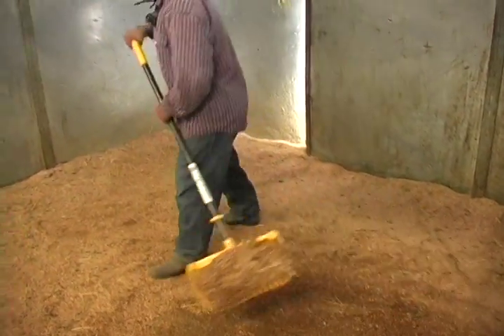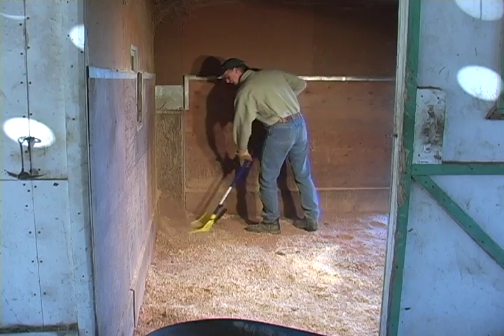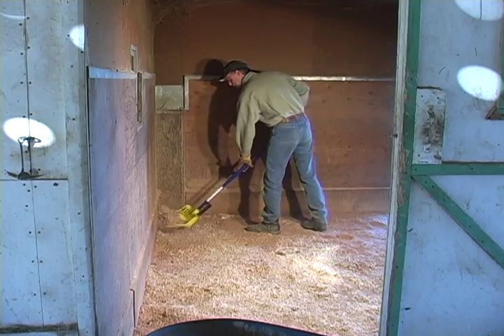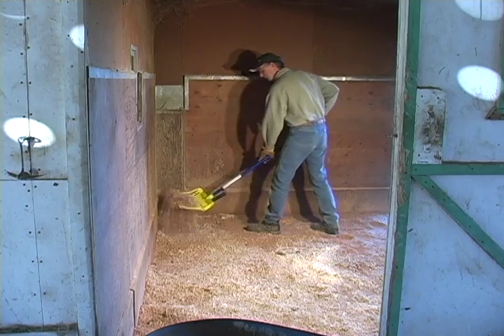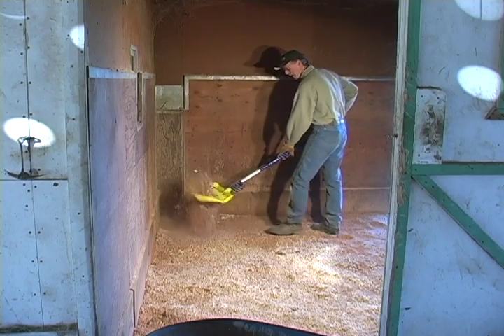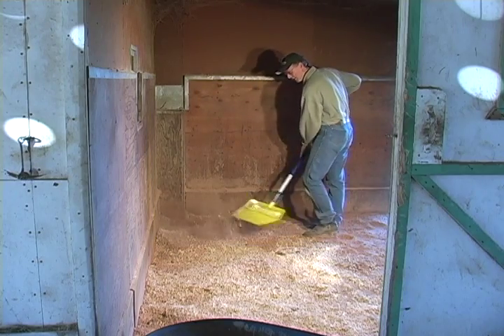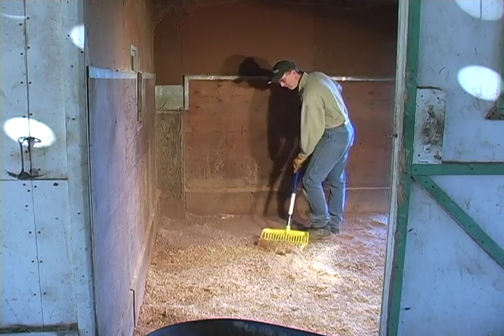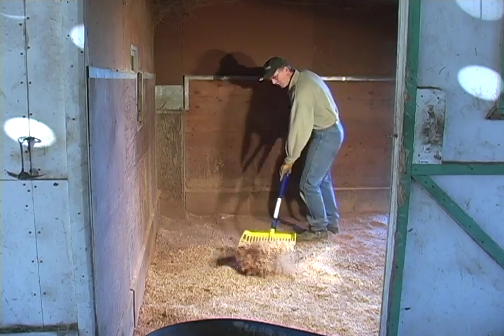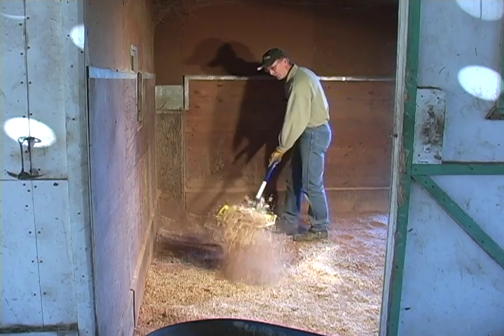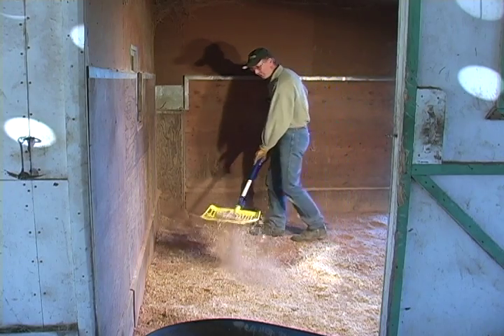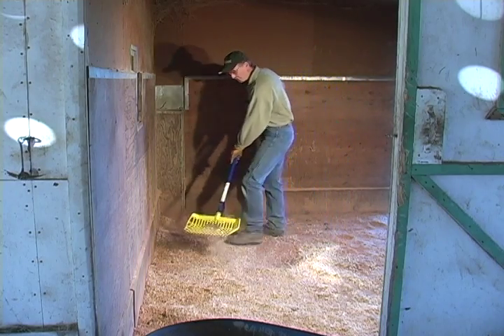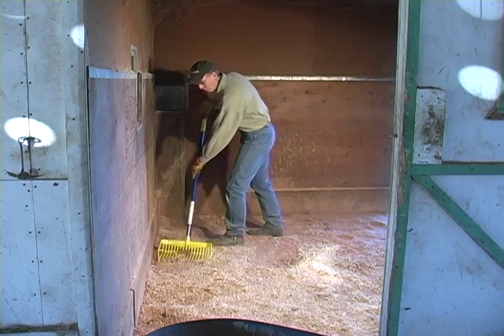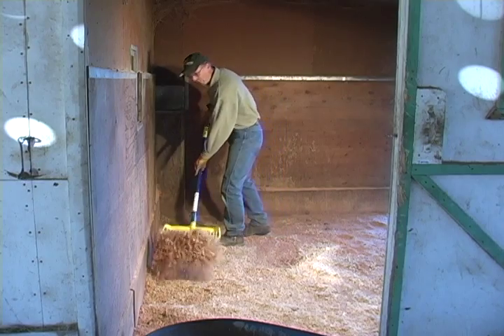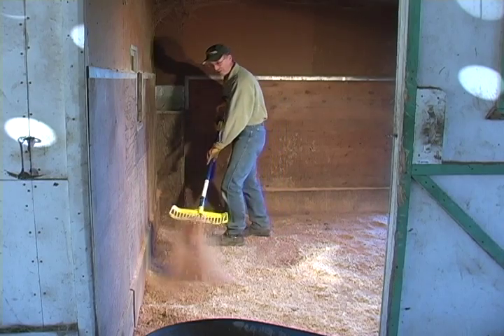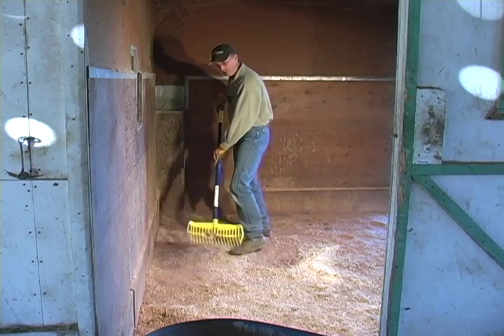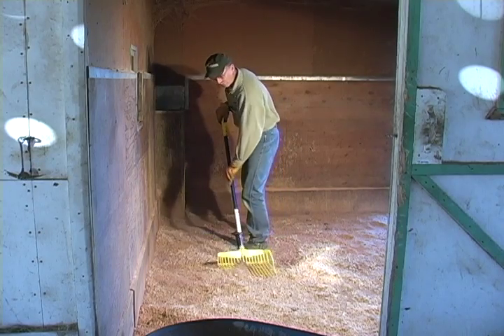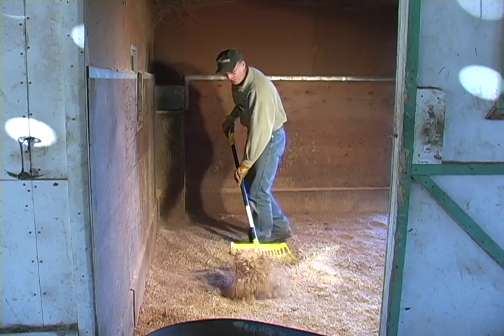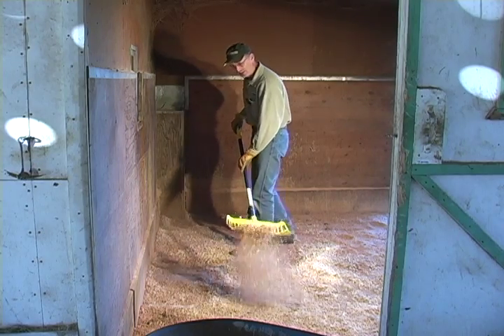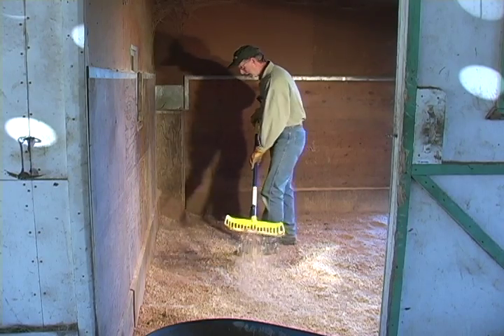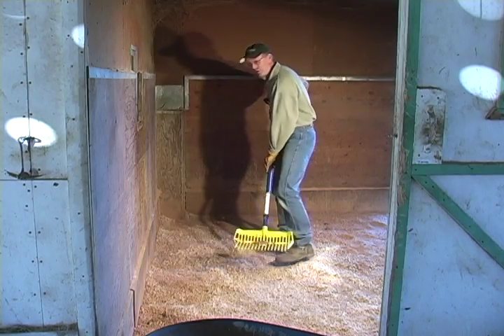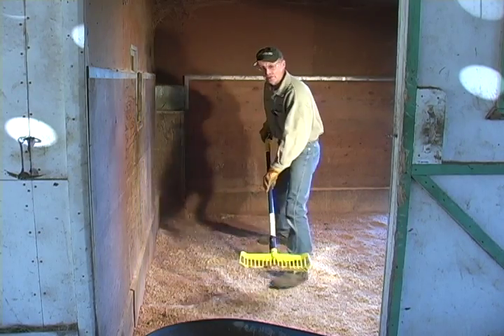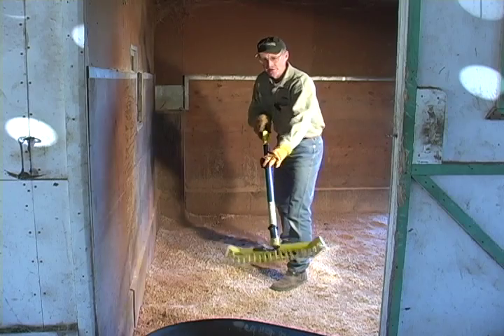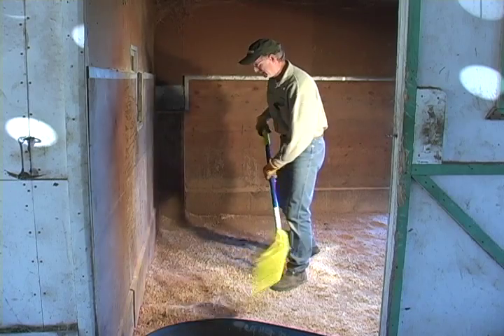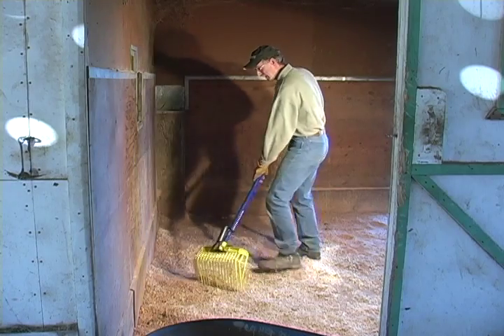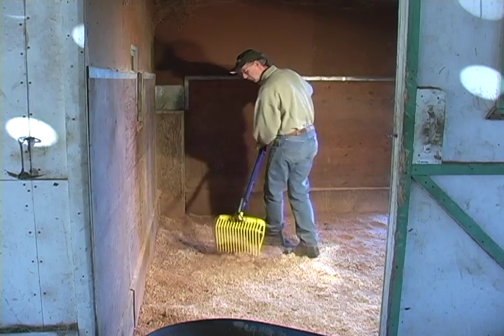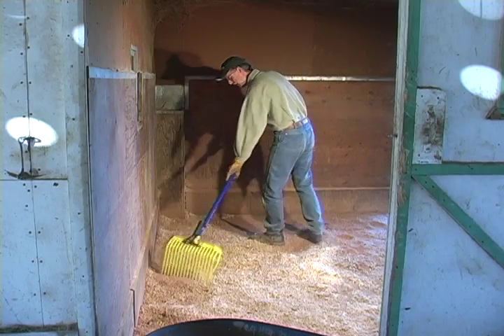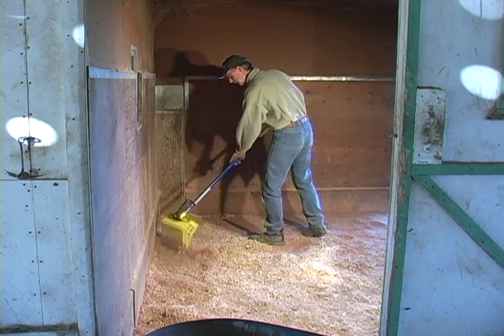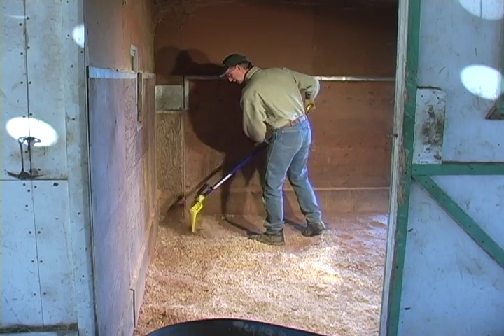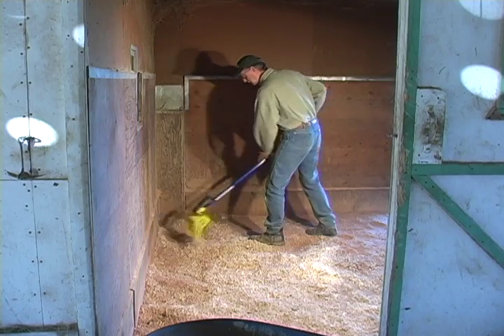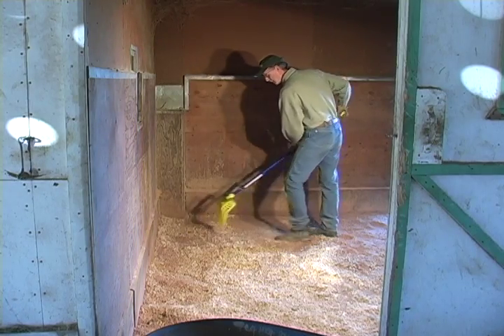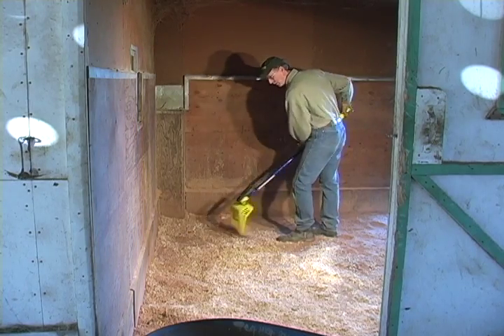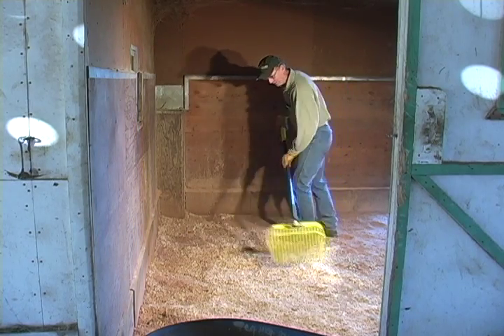From the moment you use the Shaken Fork, you'll save money on bedding, labor, and disposal costs. Shaken Forks will quickly become one of the most valuable tools in your stable, so order yours today.